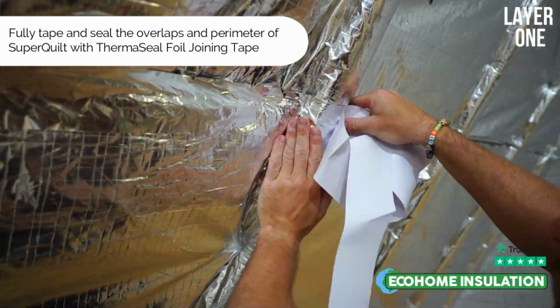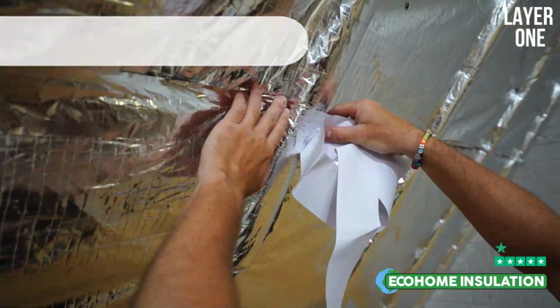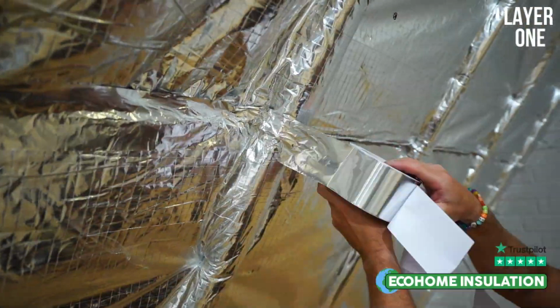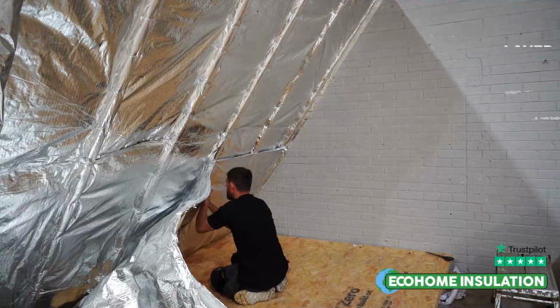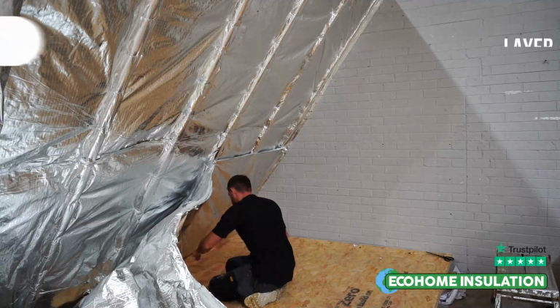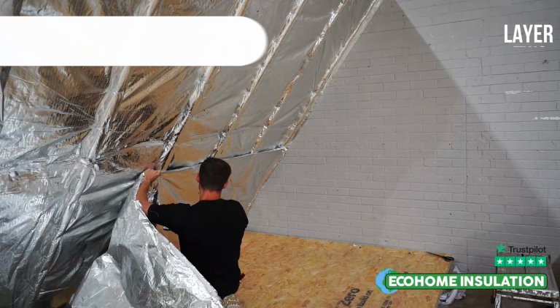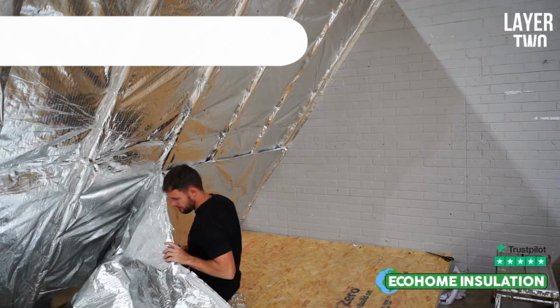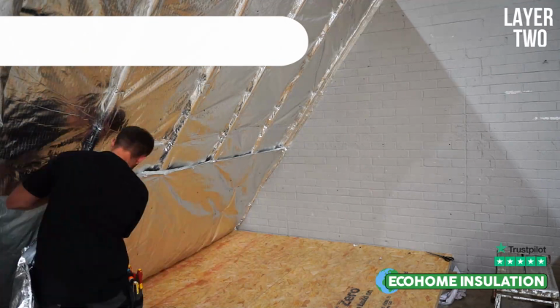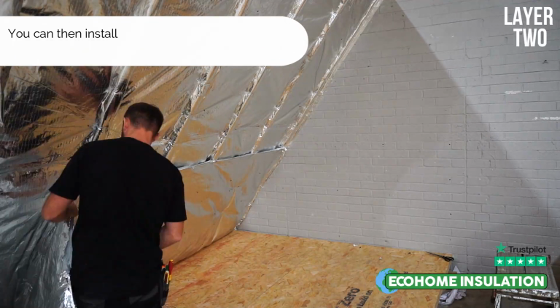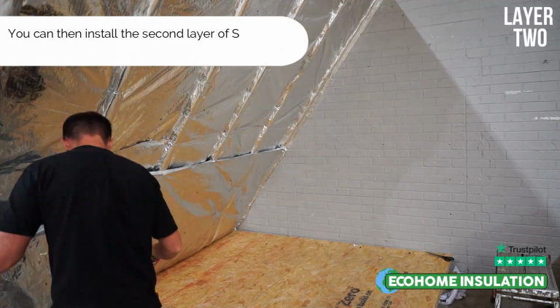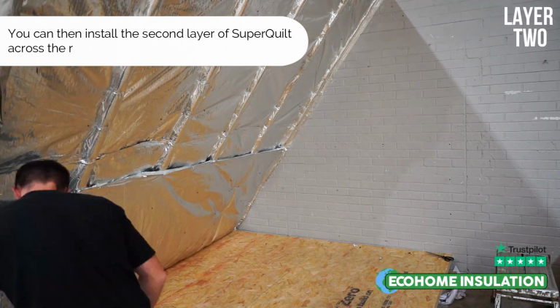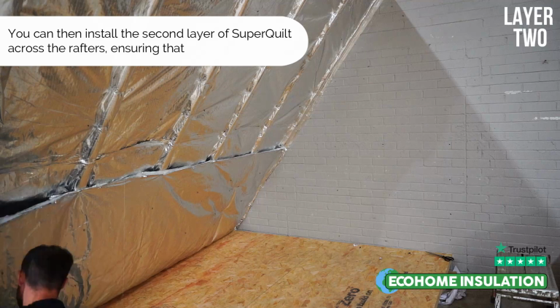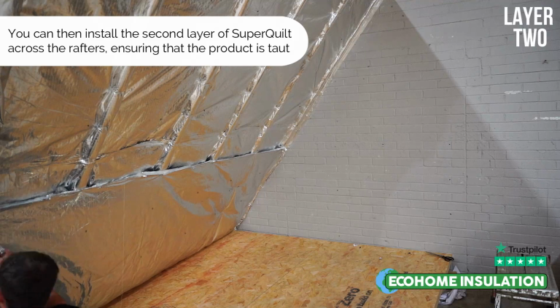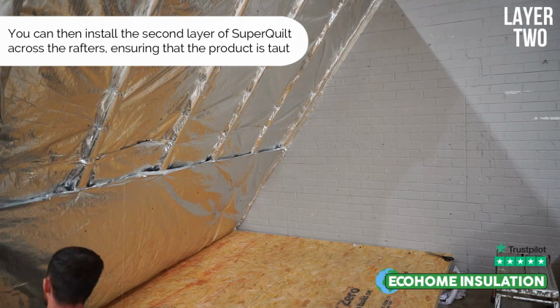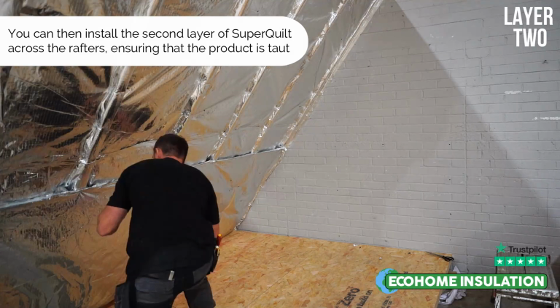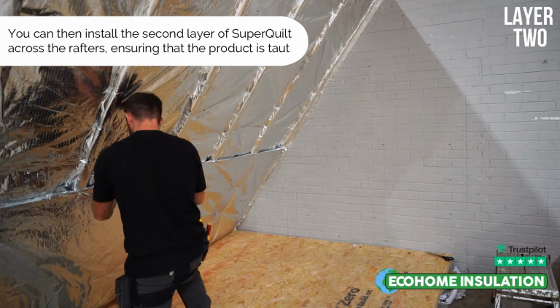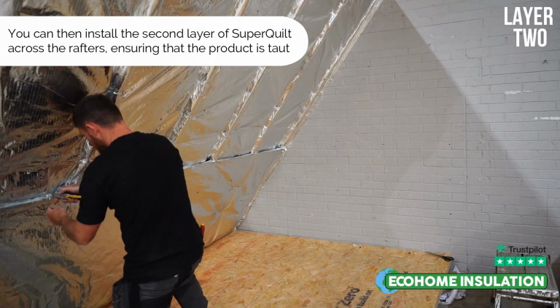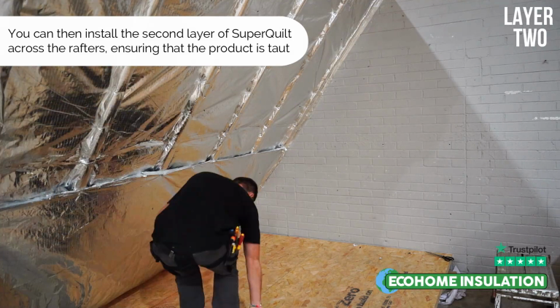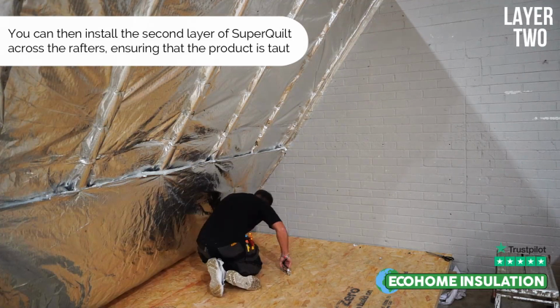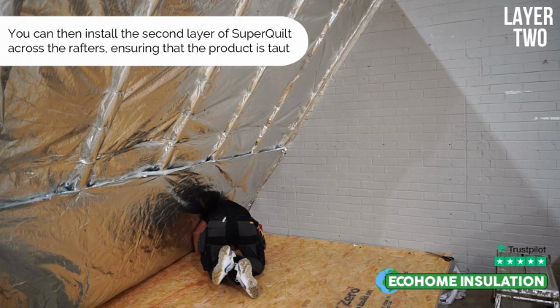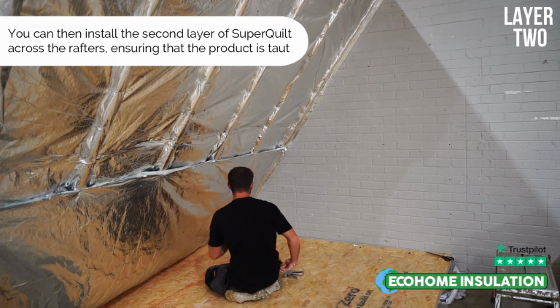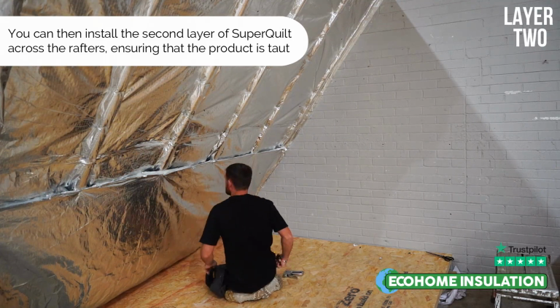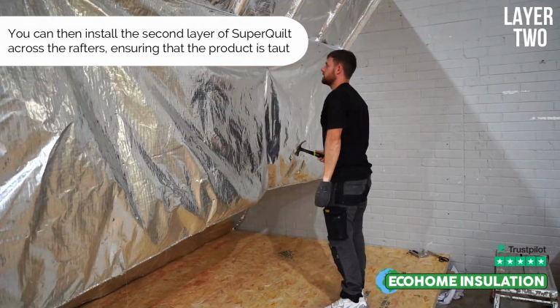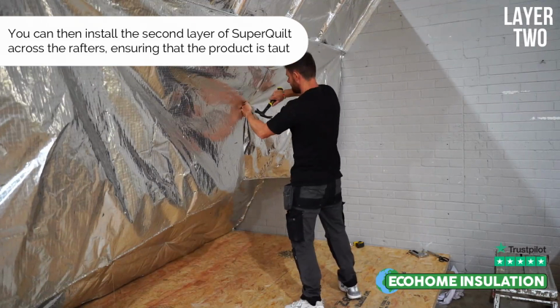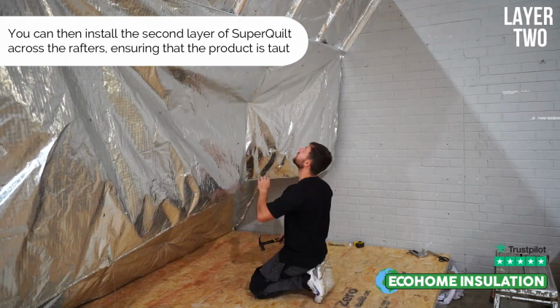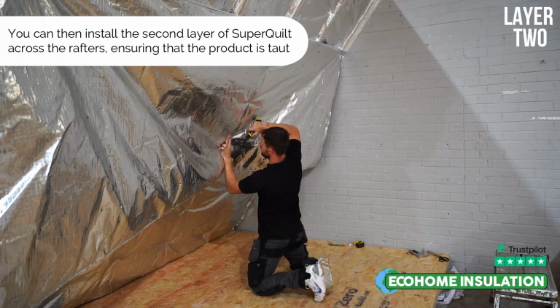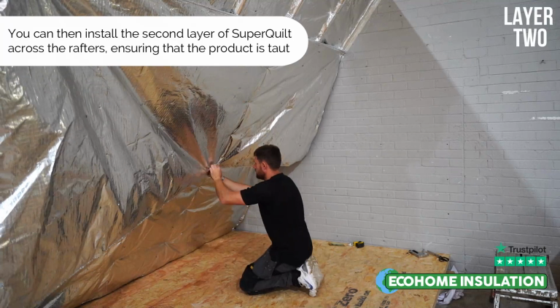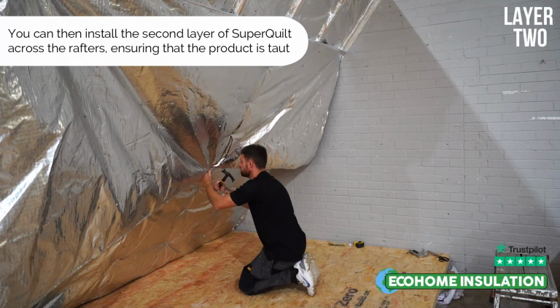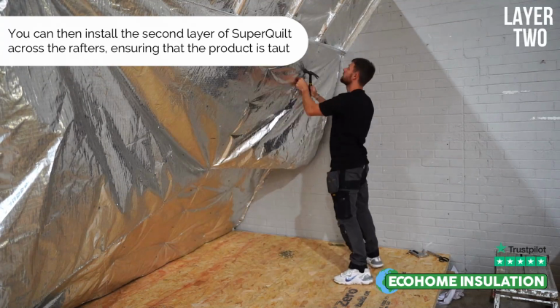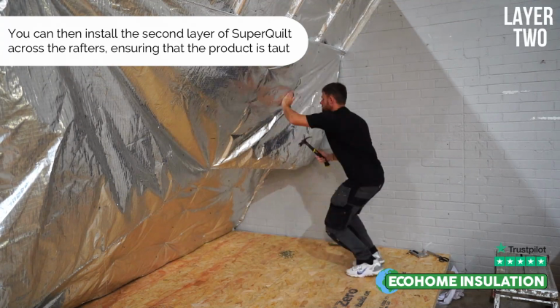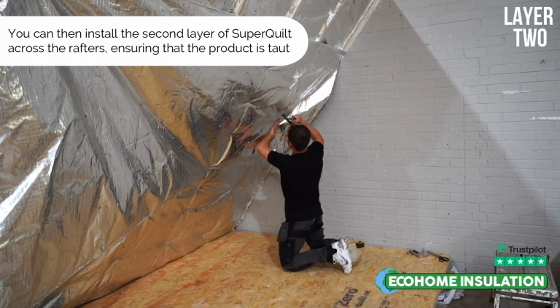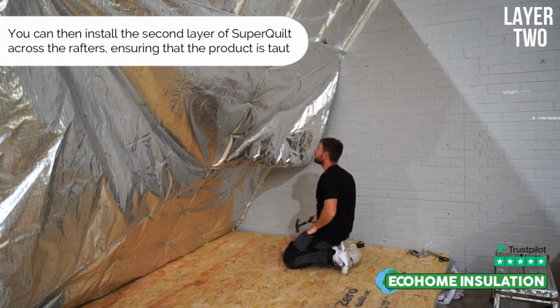Once the first layer has been recessed in place, fully installed and taped and sealed, you can then proceed to install your second layer of Superquilt underneath the rafters as a flat, taut, continuous layer.